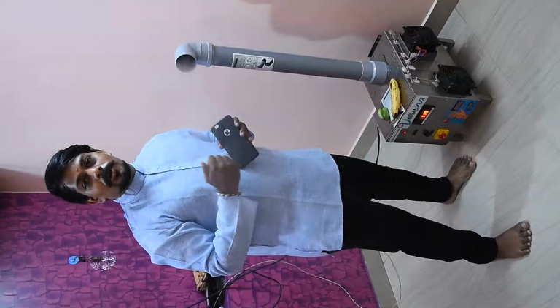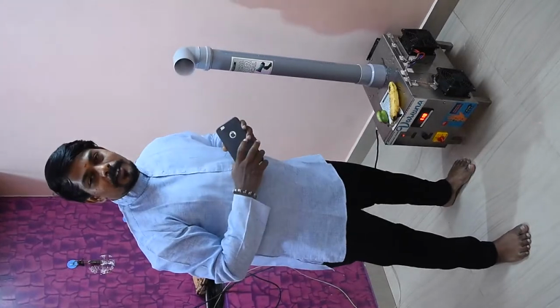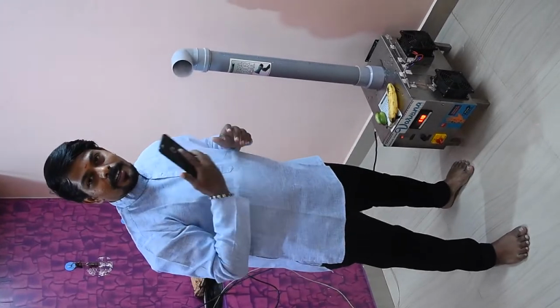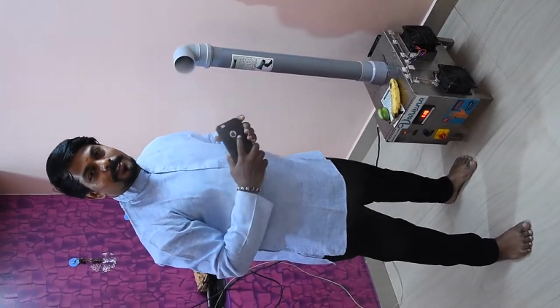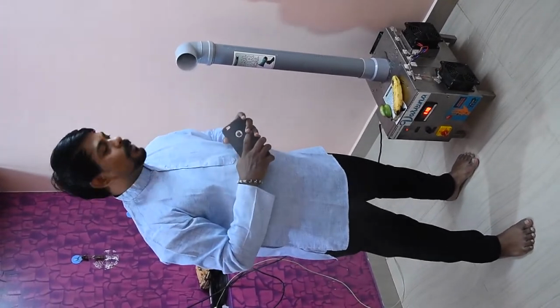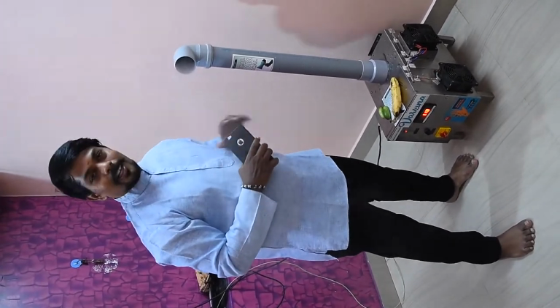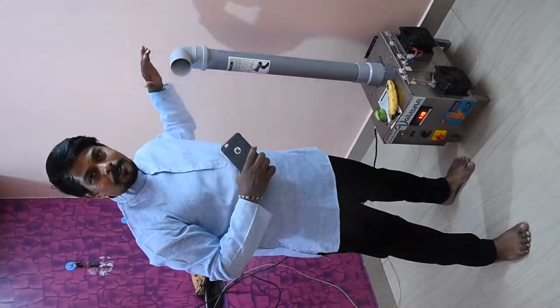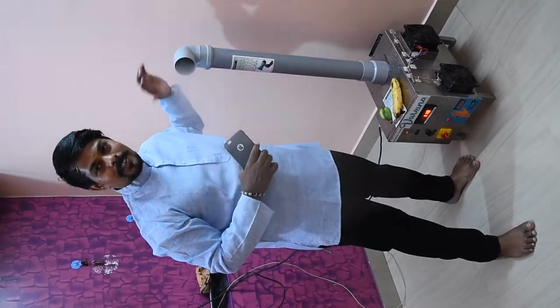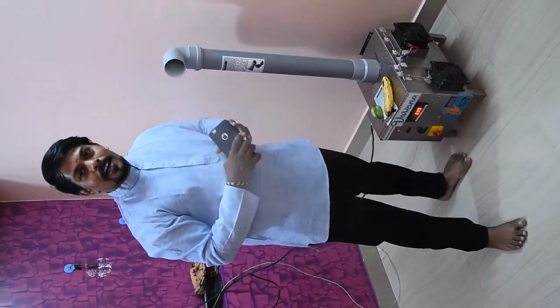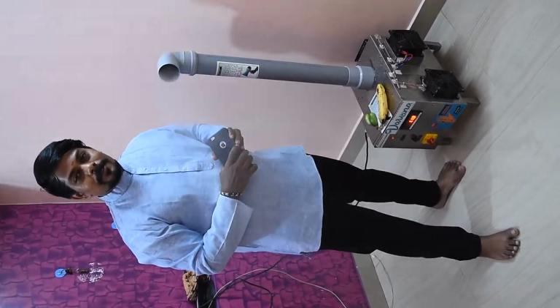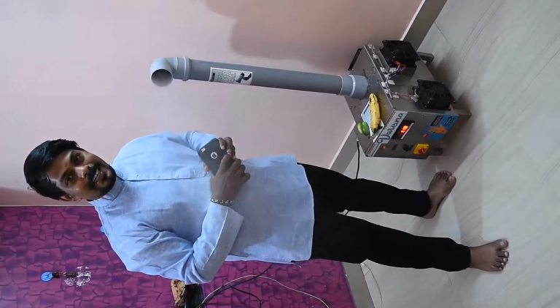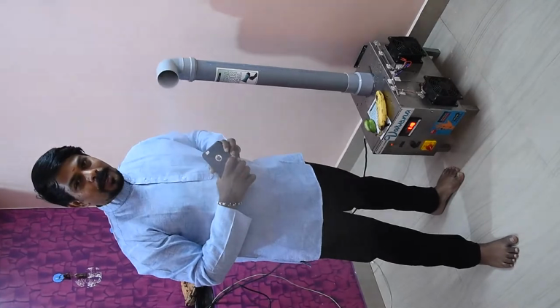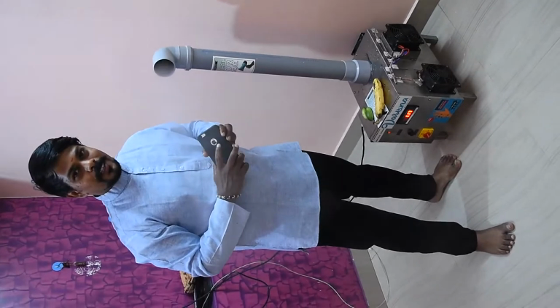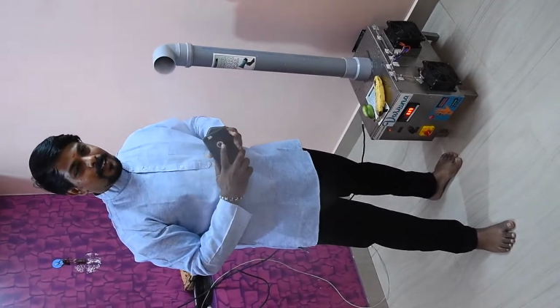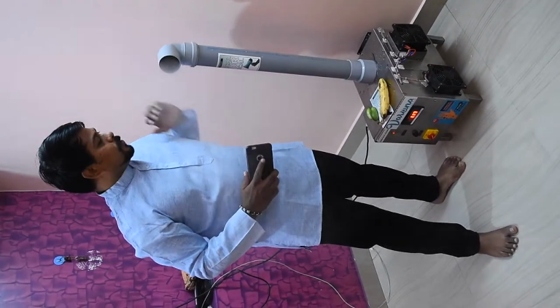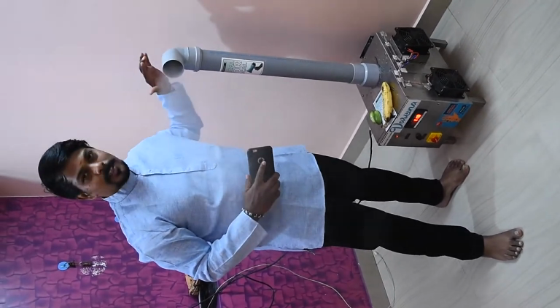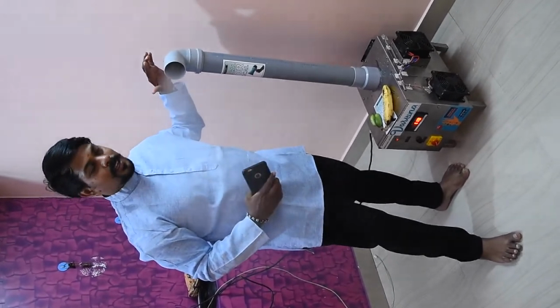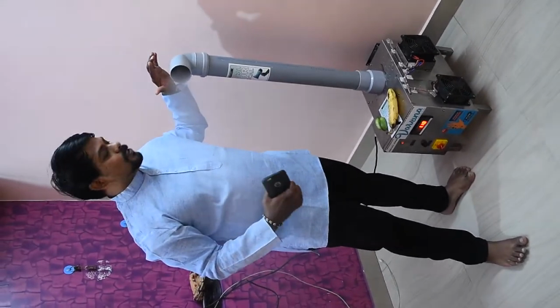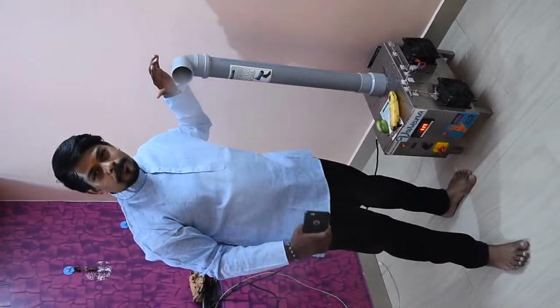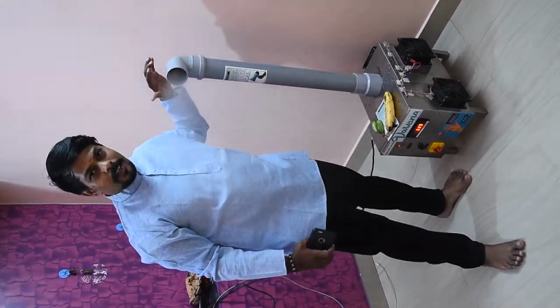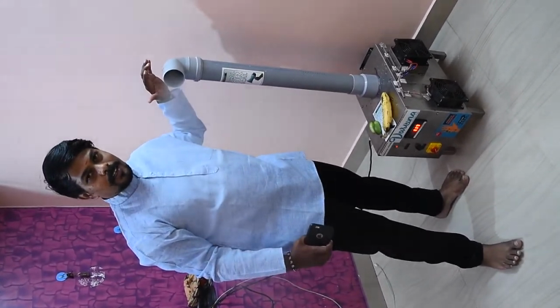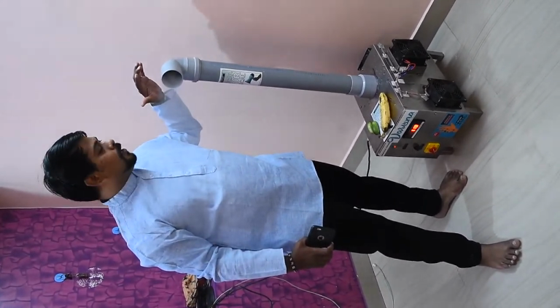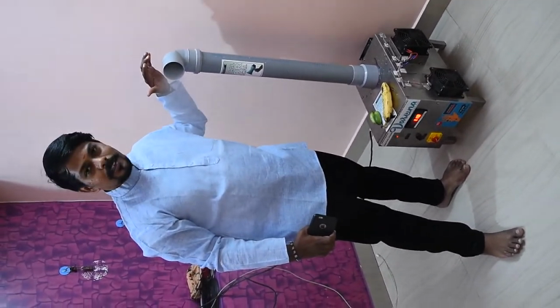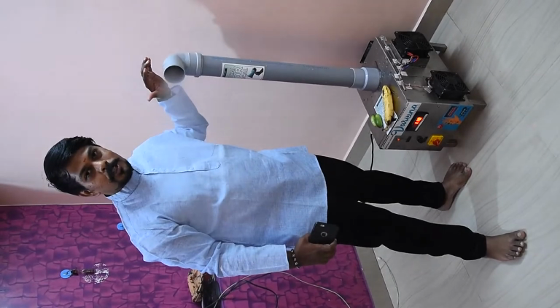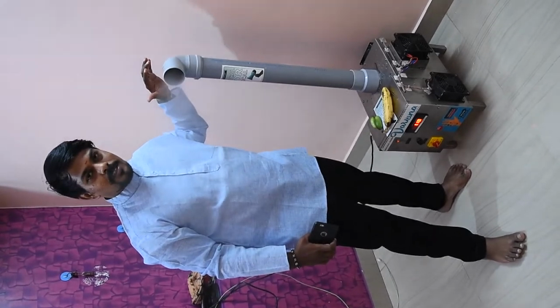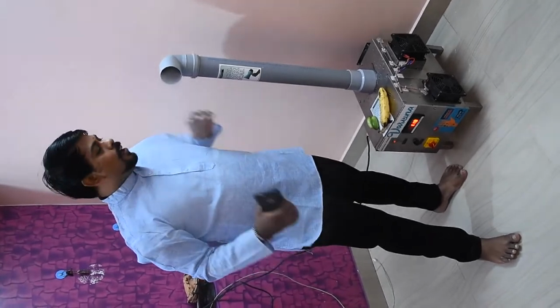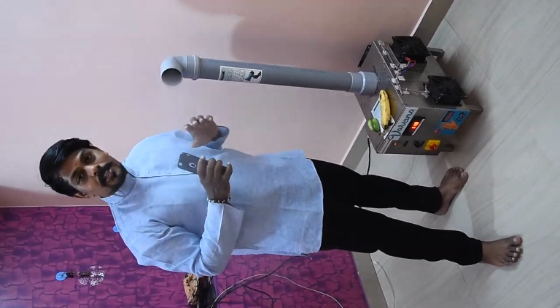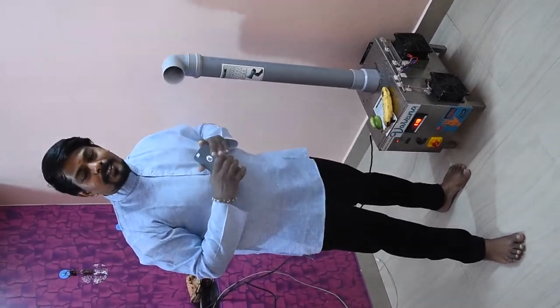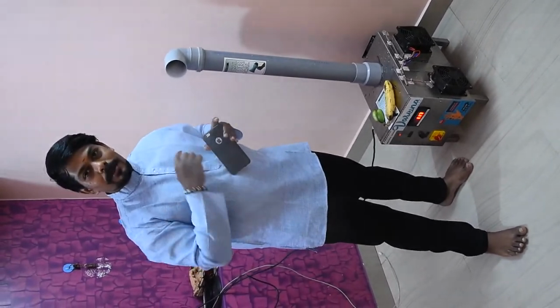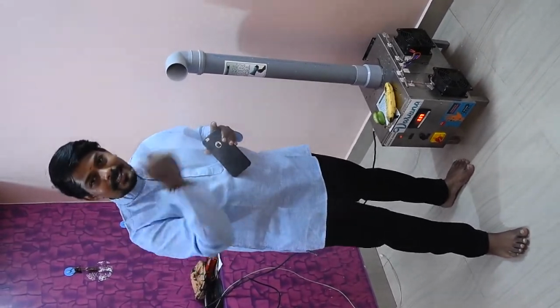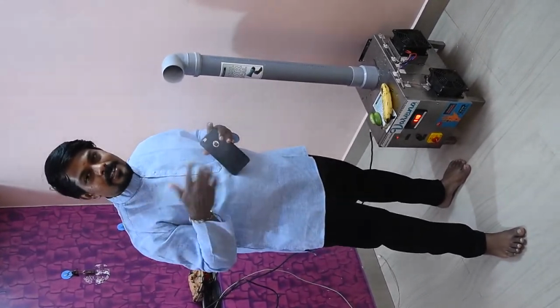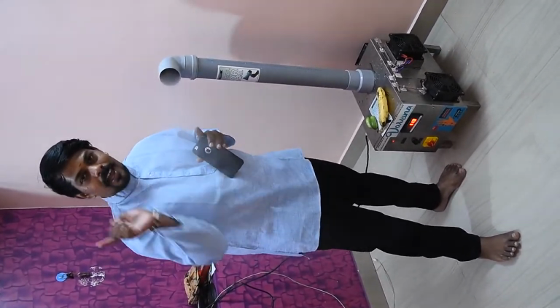Hello, hi everyone. We have come out with an innovative product to increase the biosafety level. This is a cold fogging machine which works to disinfect completely the surface and the air.